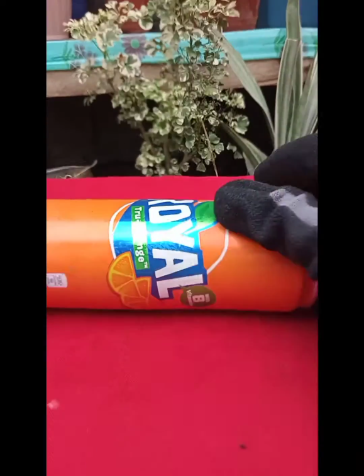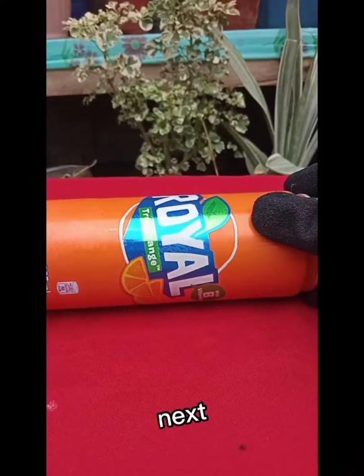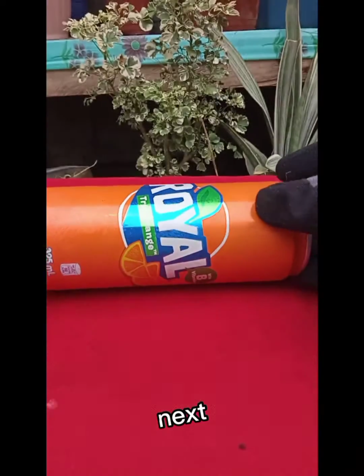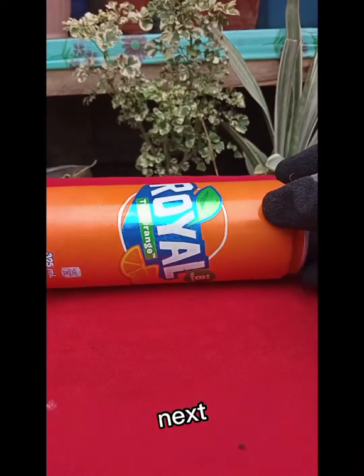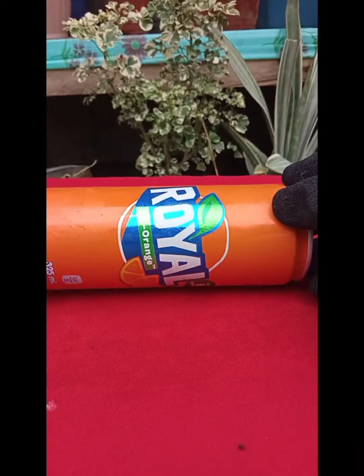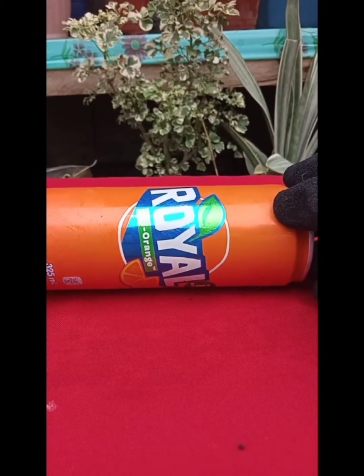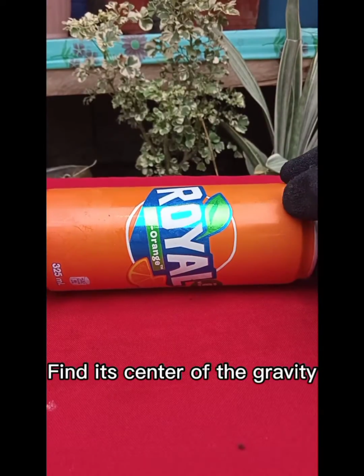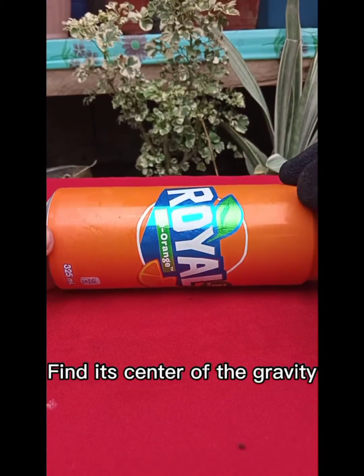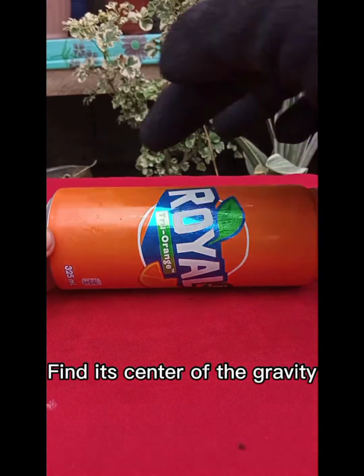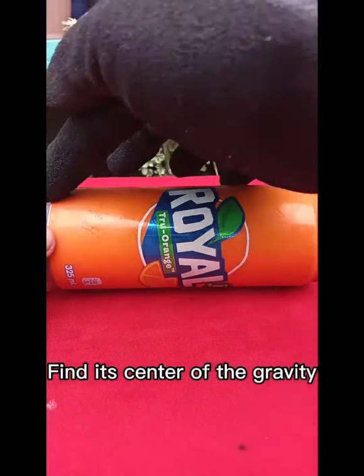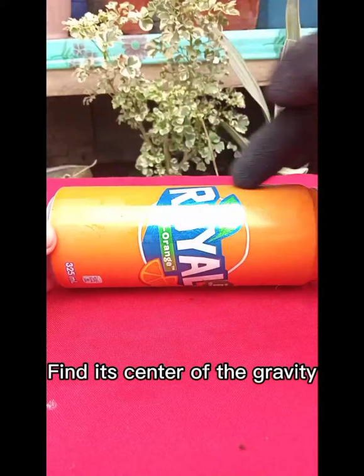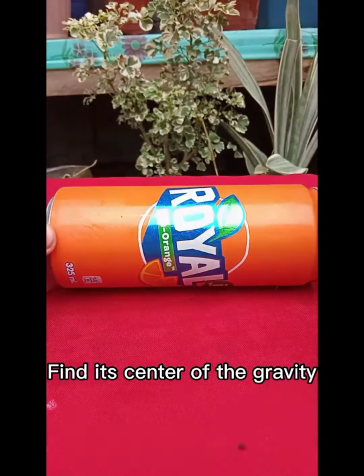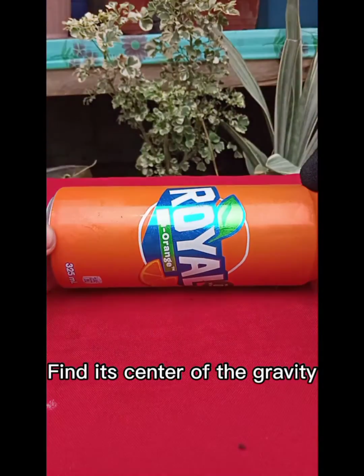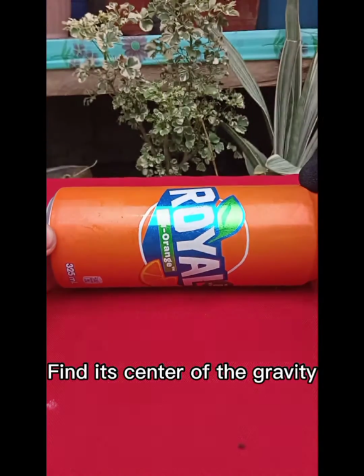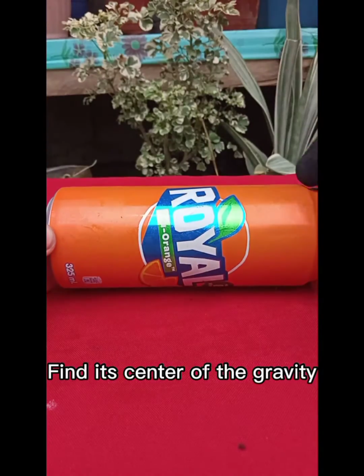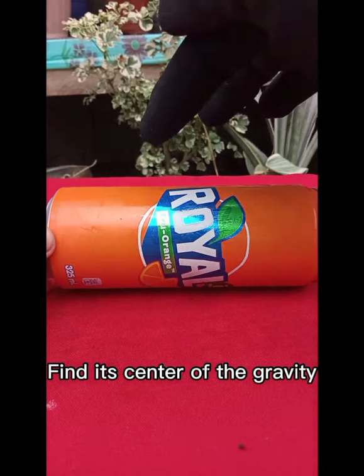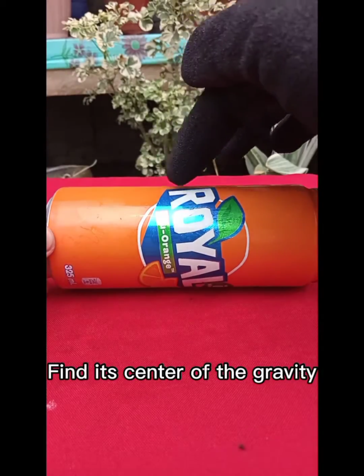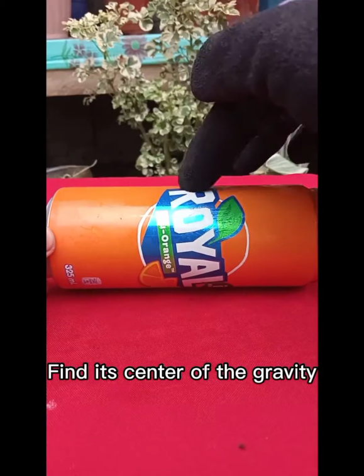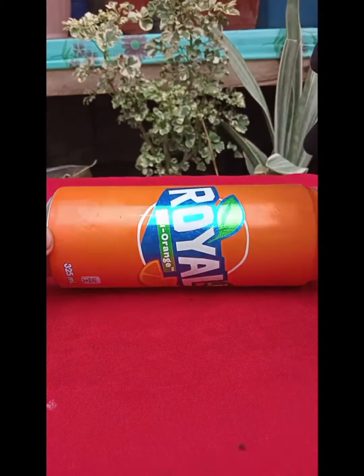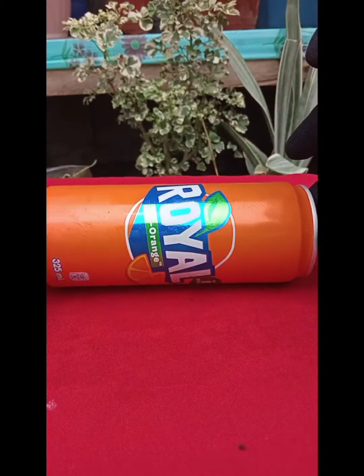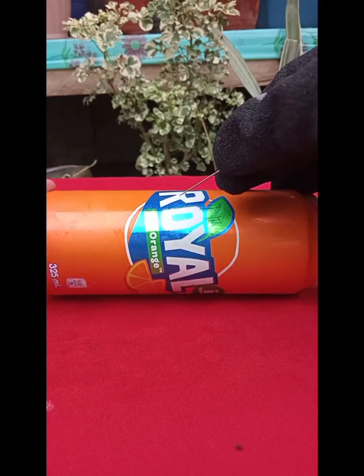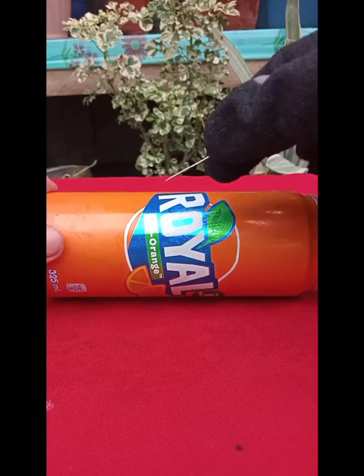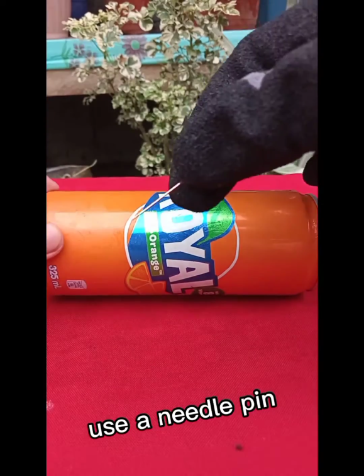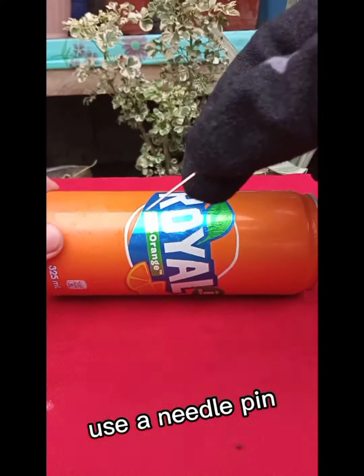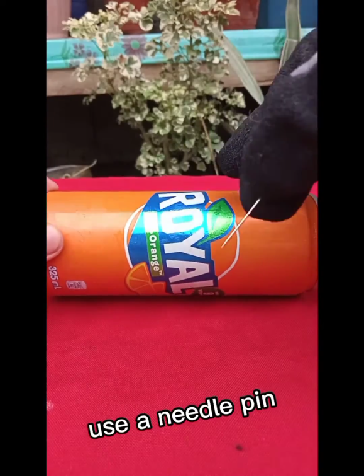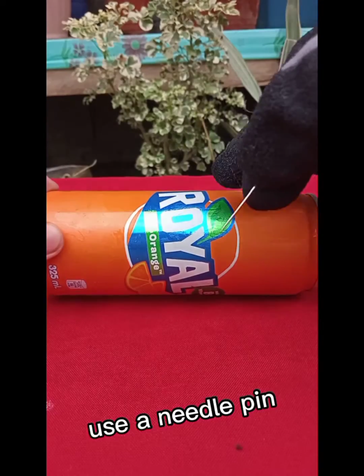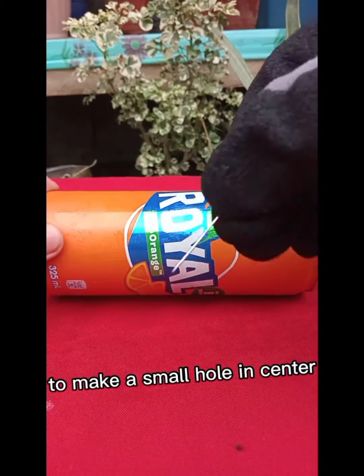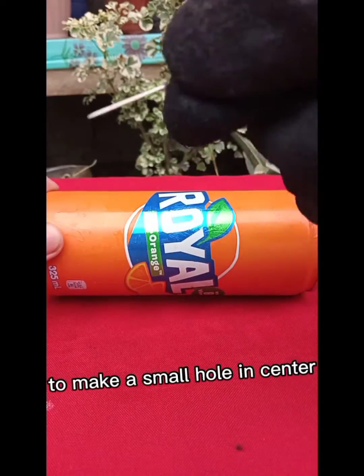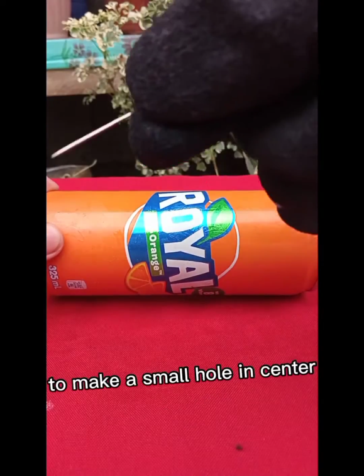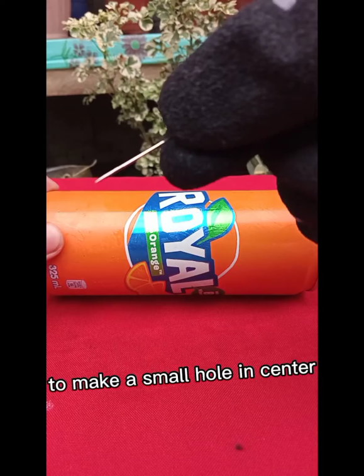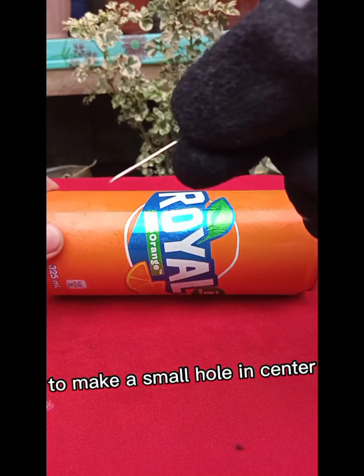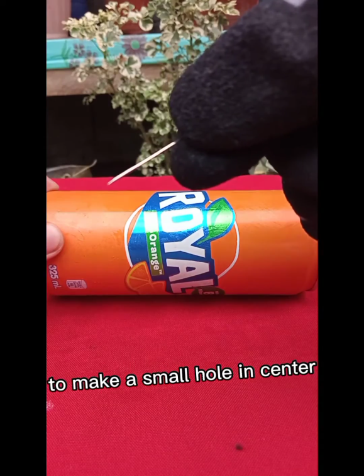Next, find the center of gravity of the can. Use a needle pin to make a small hole in the center.